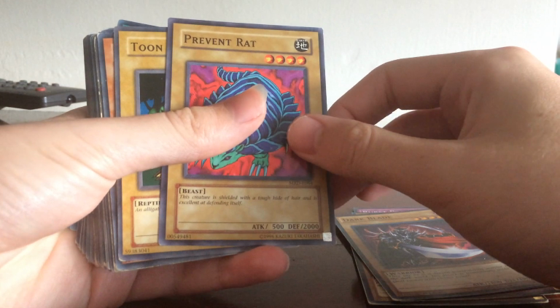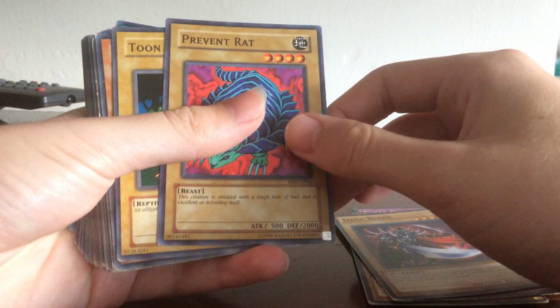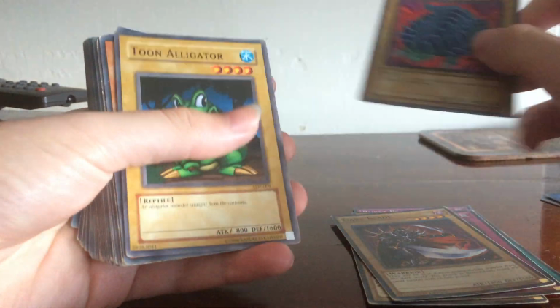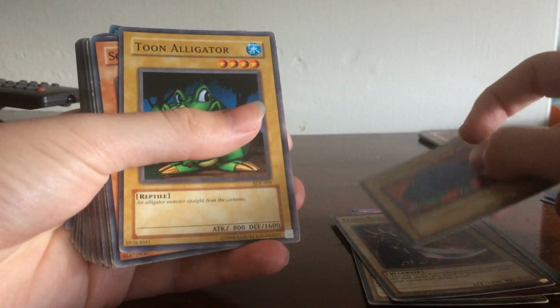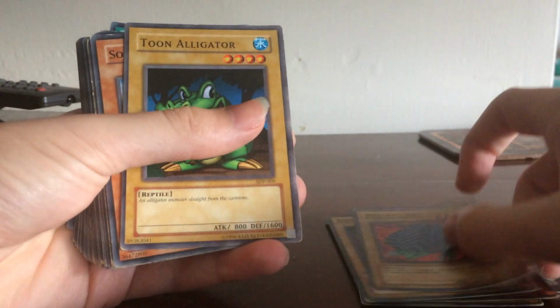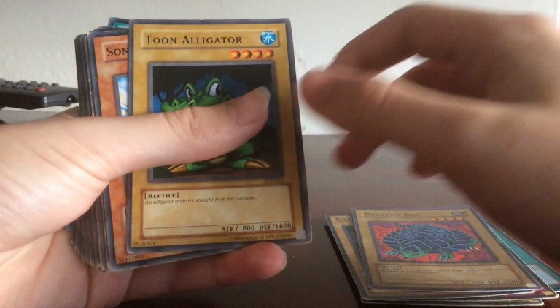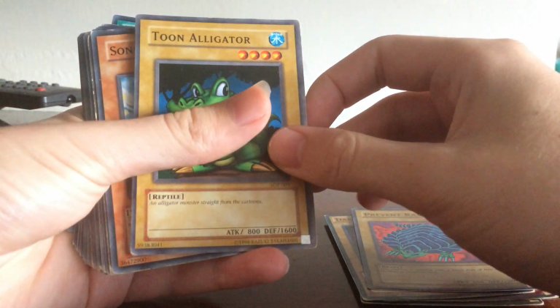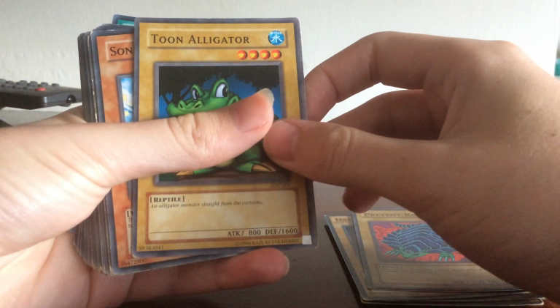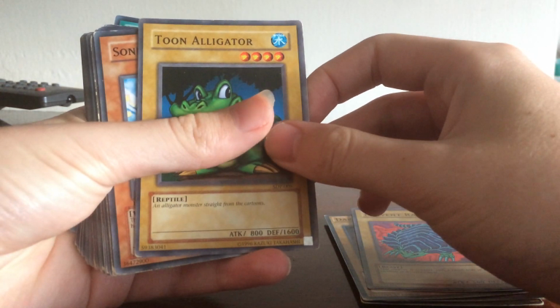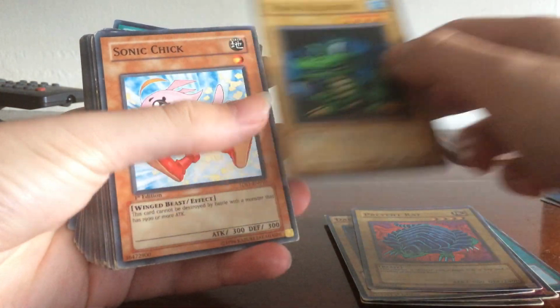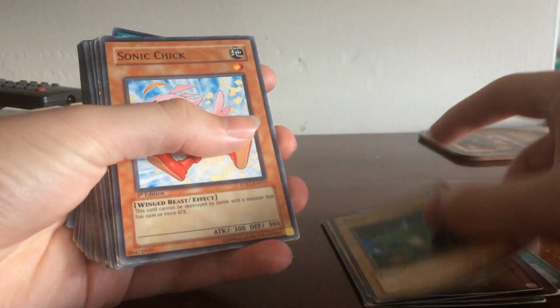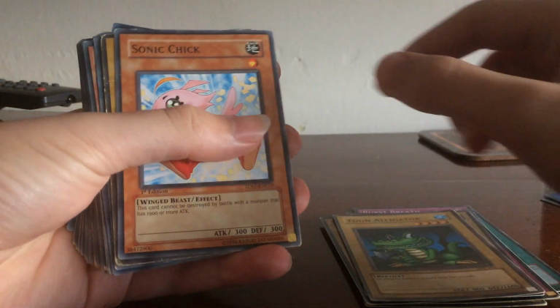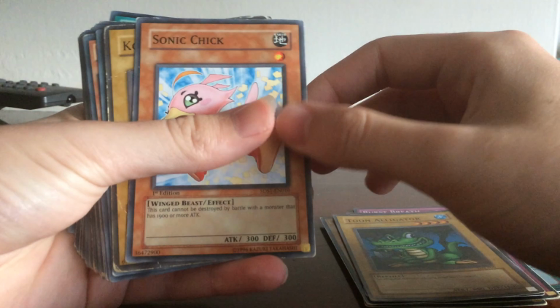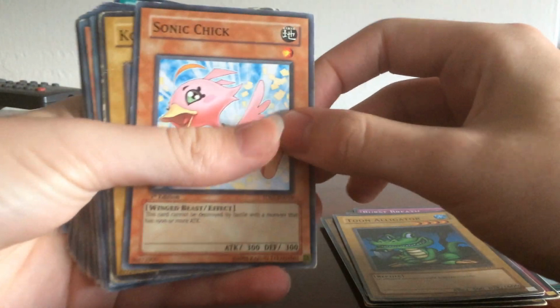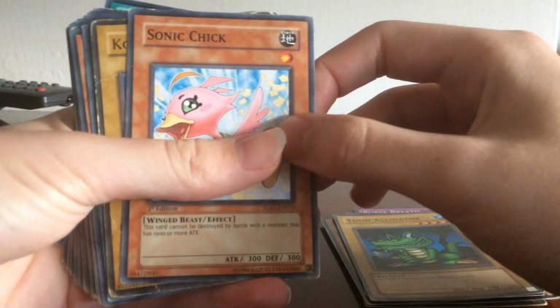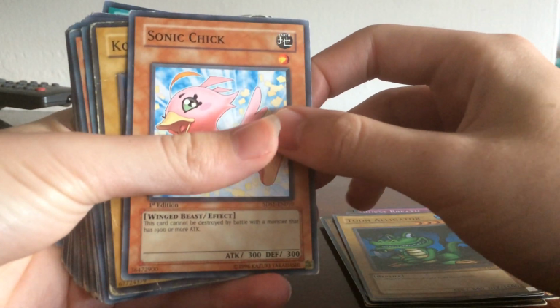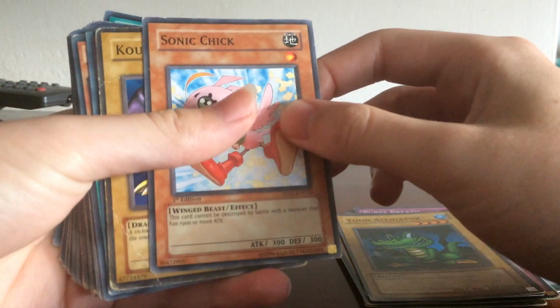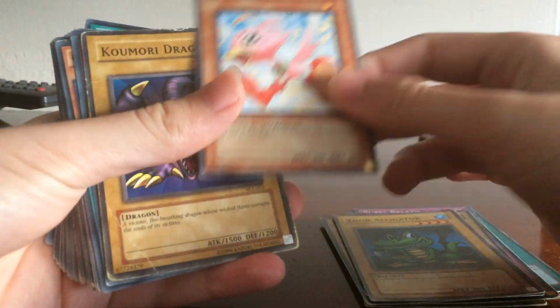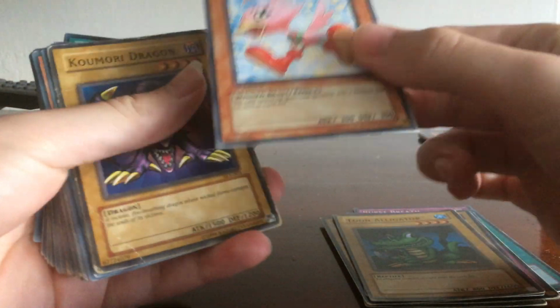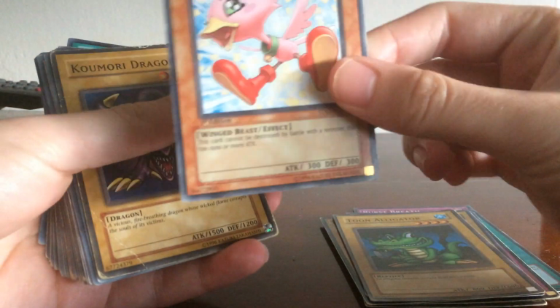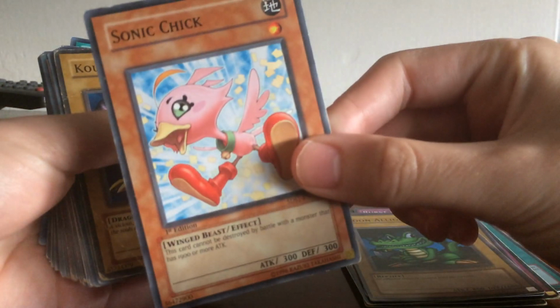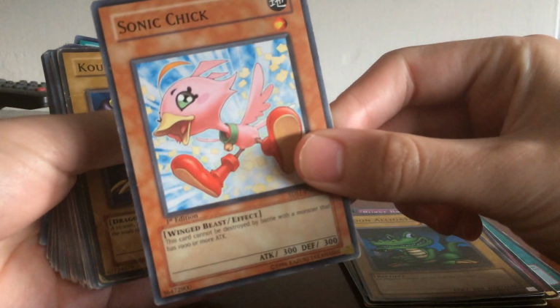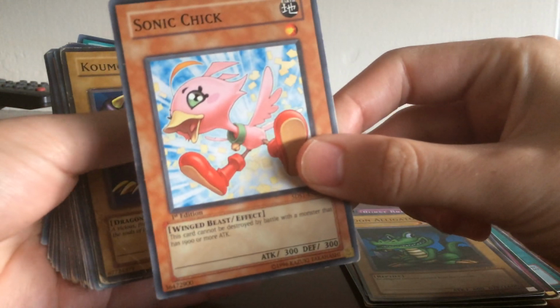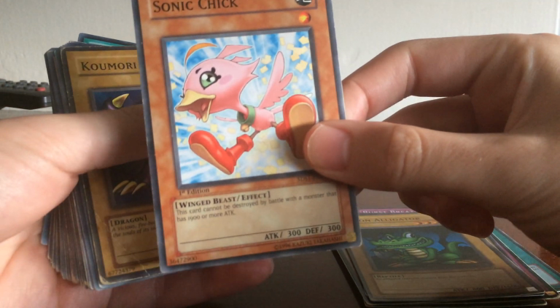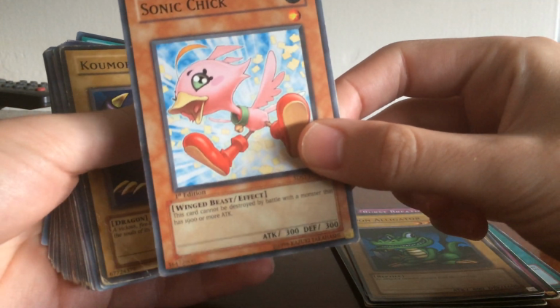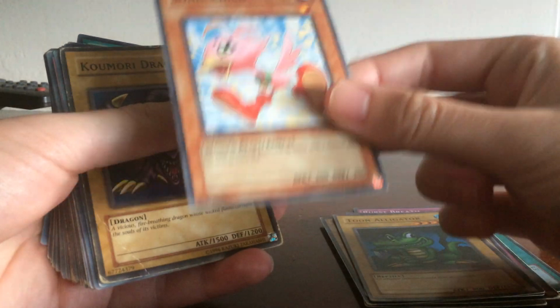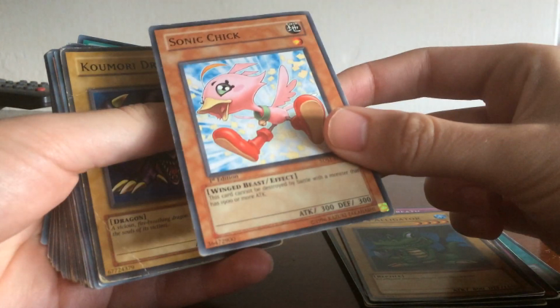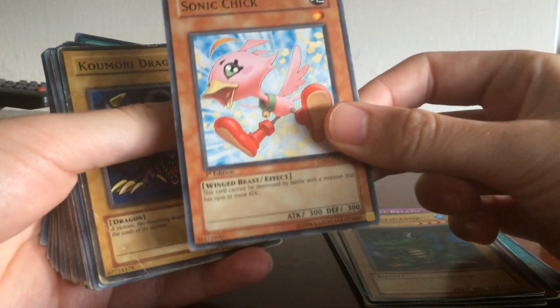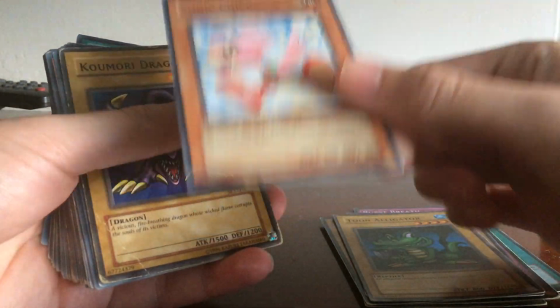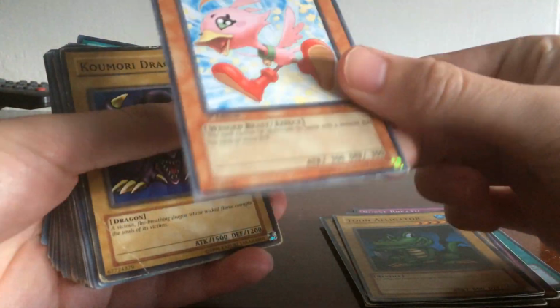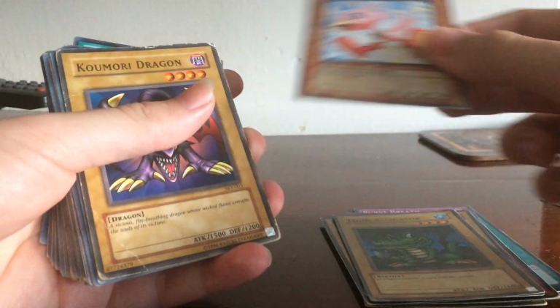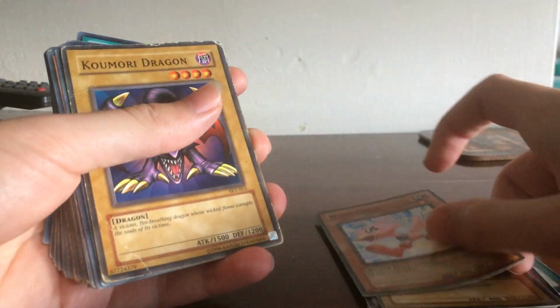Prevent Rat, Toon Alligator, Sonic Chick — very, very comedic card, Sonic Chick. Playing it in late game is really funny.